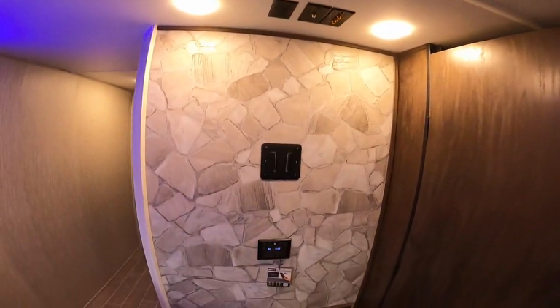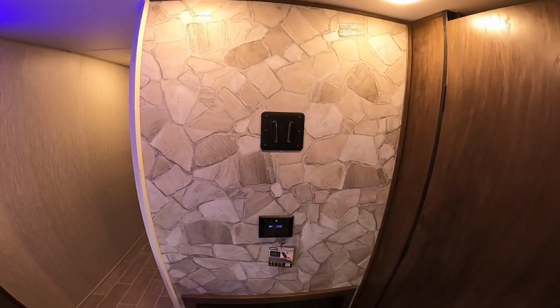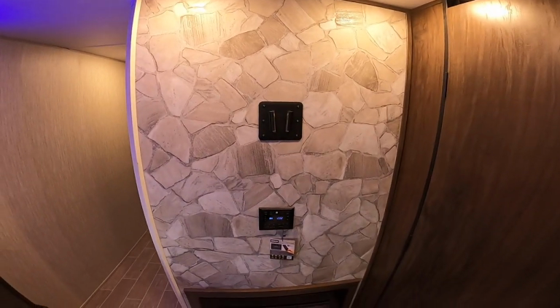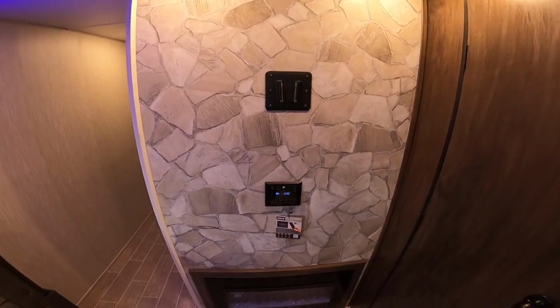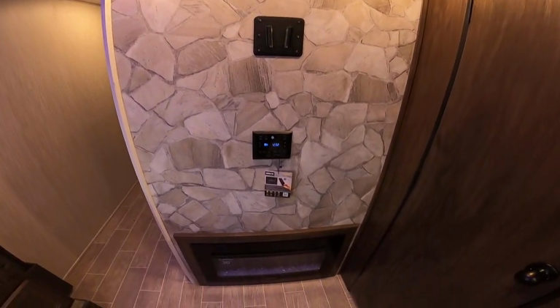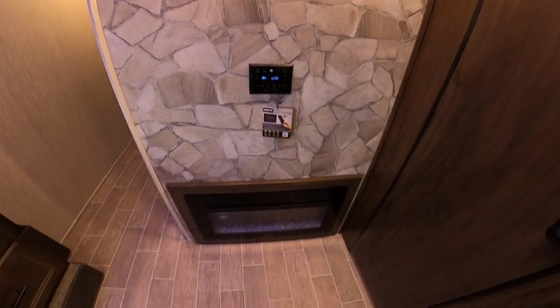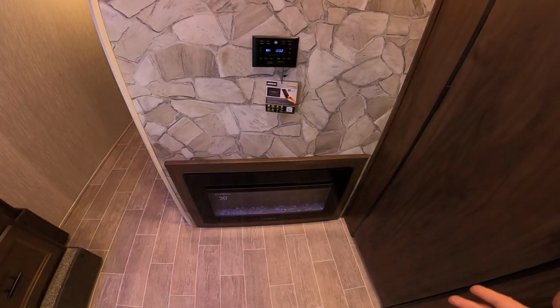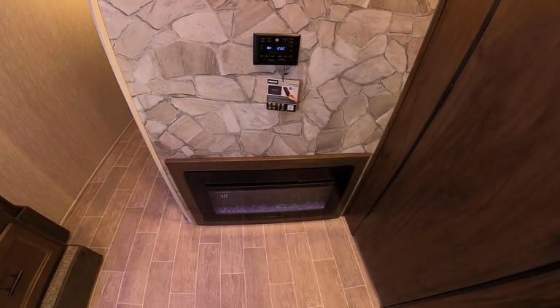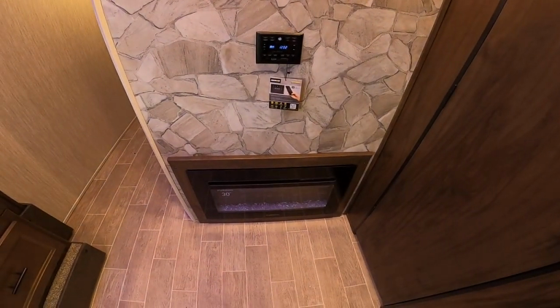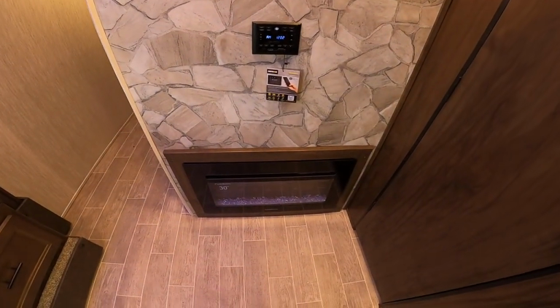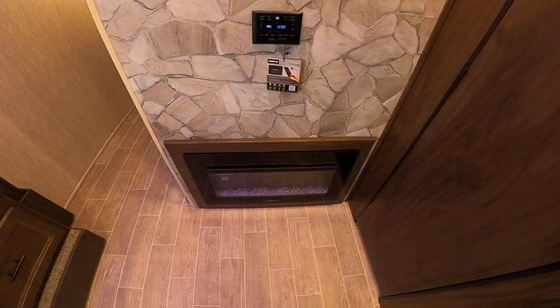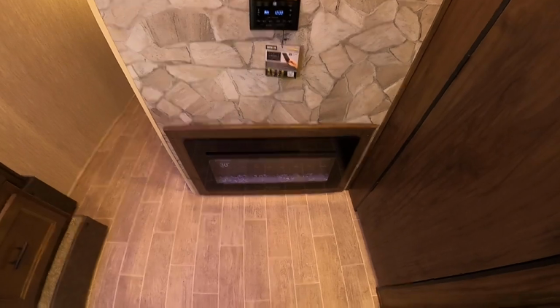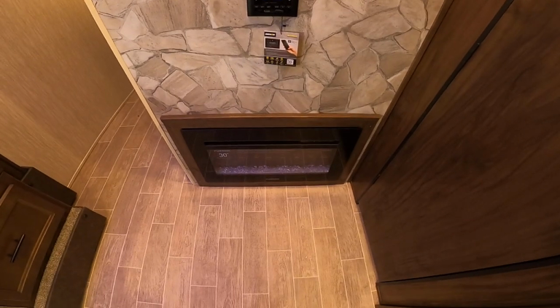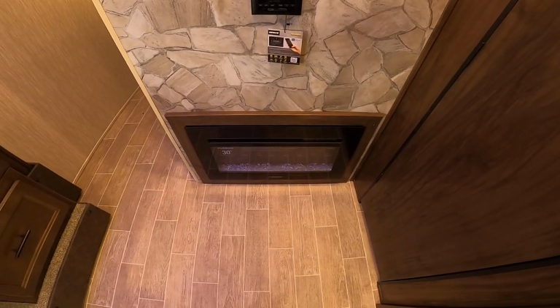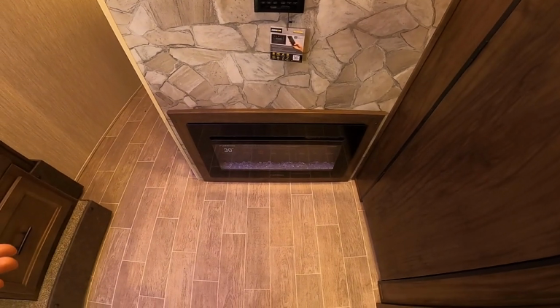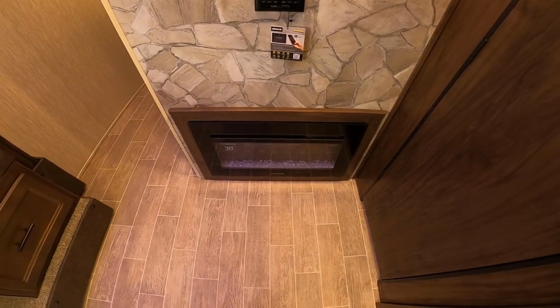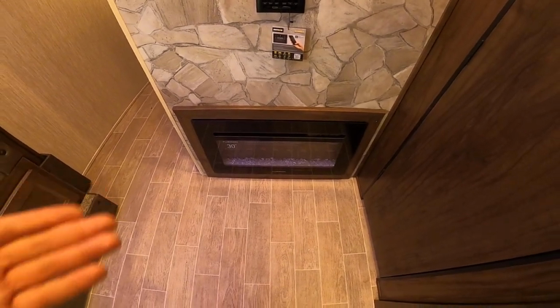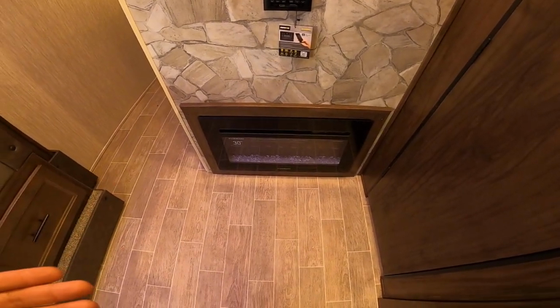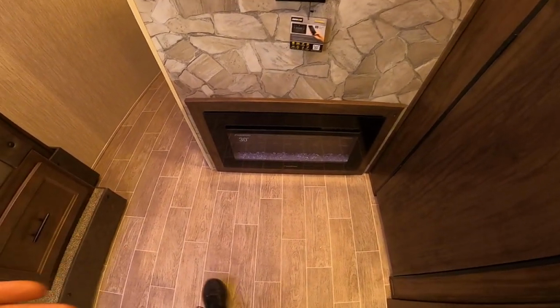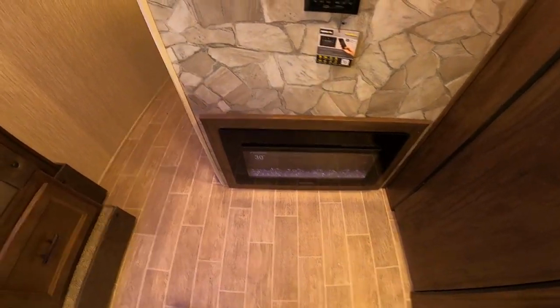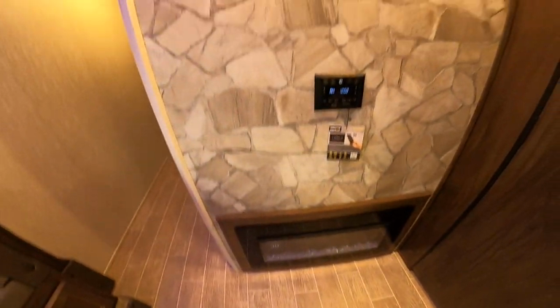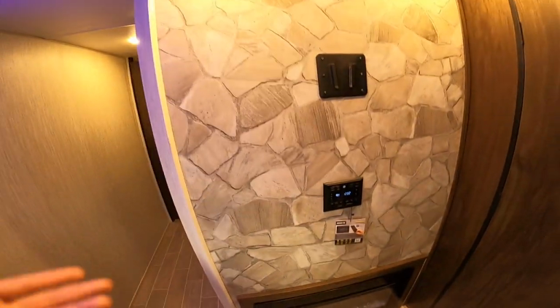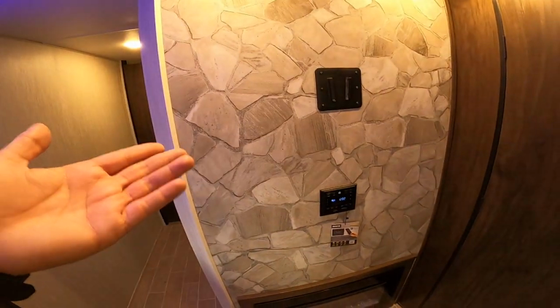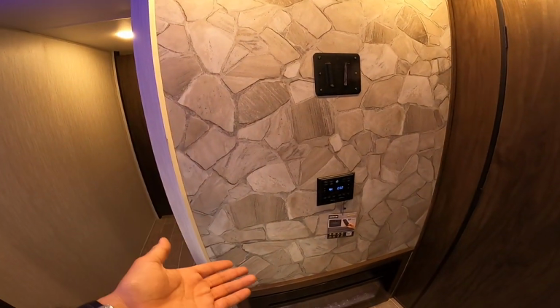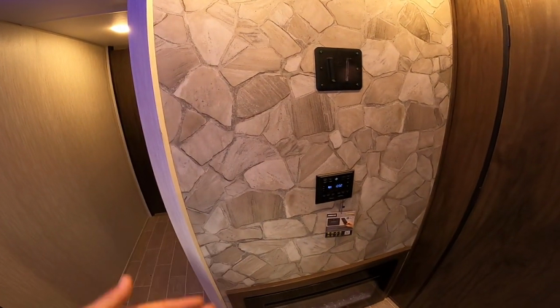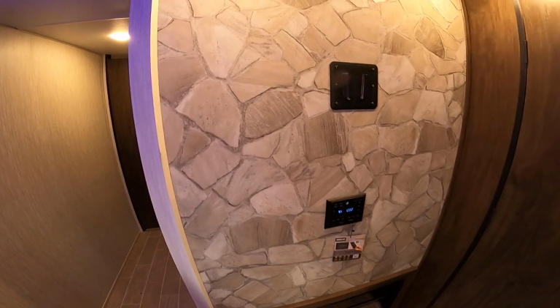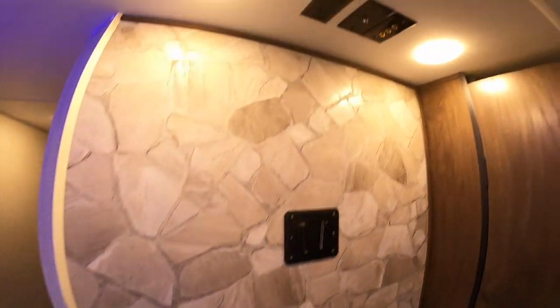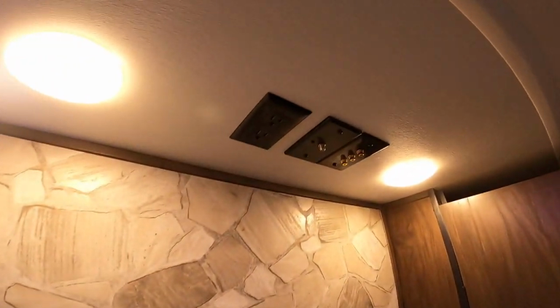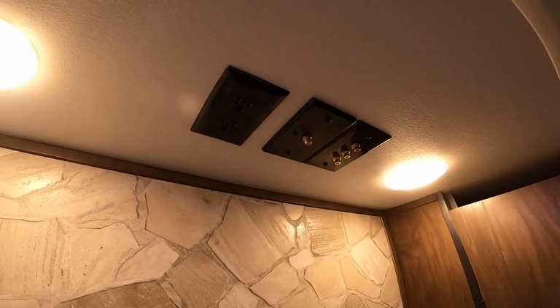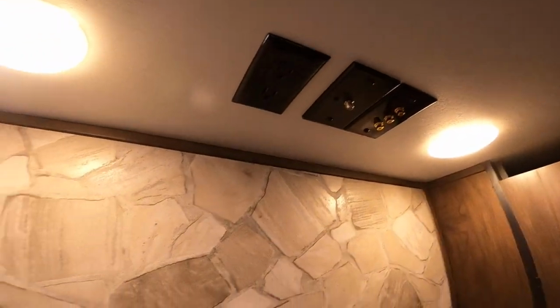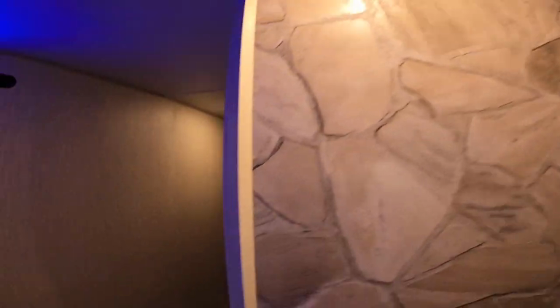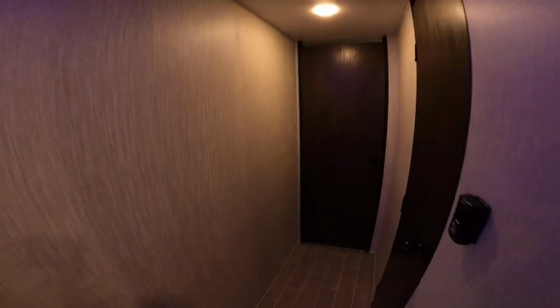Here we have the entertainment center. If you need heat on those rare occasions — down here in Texas — you have a propane furnace but you also have an electric fireplace. Here's your TV and radio, and all your ins and outs for audio visual.